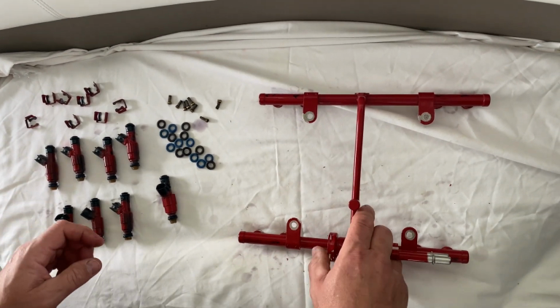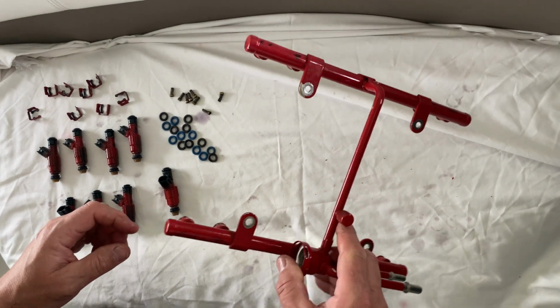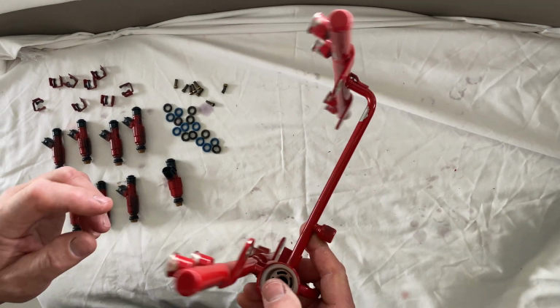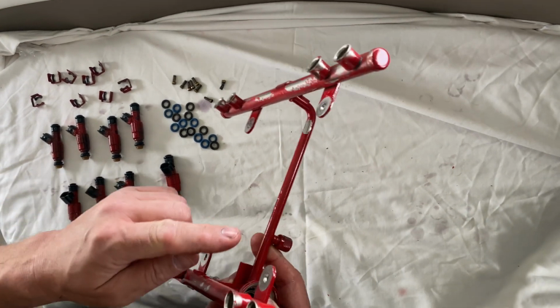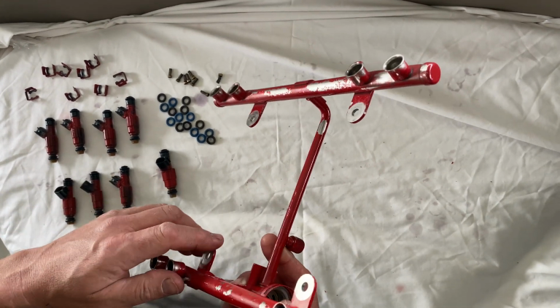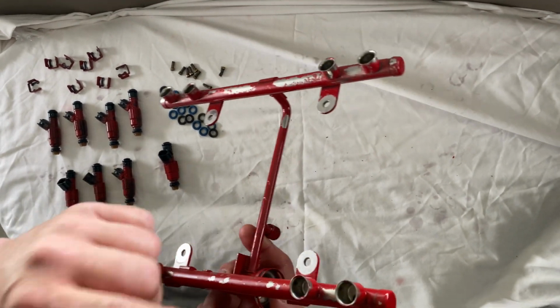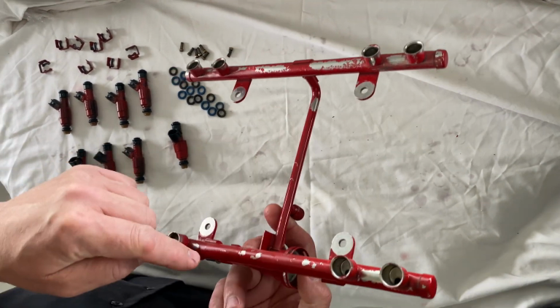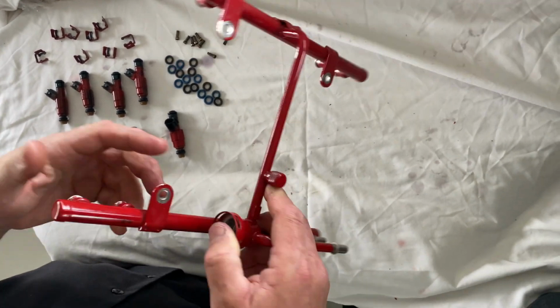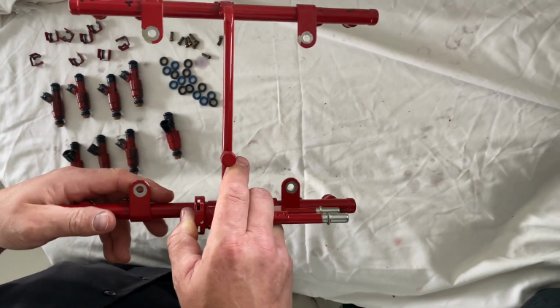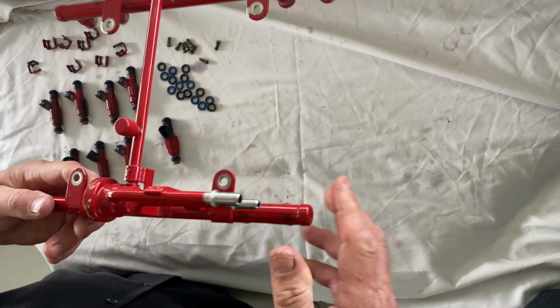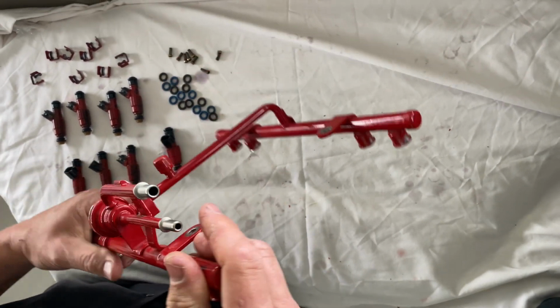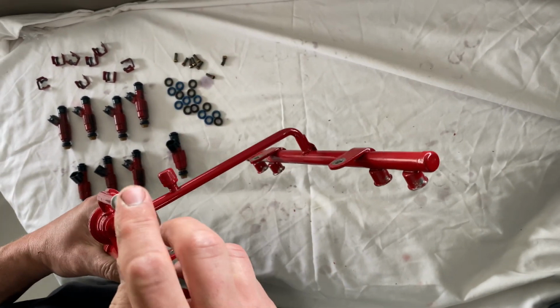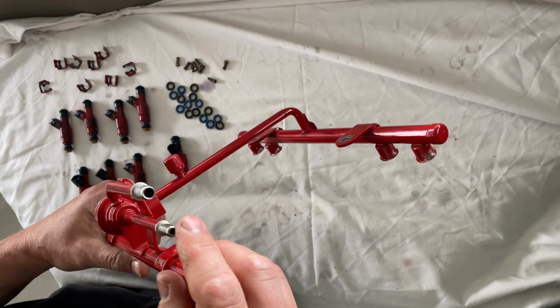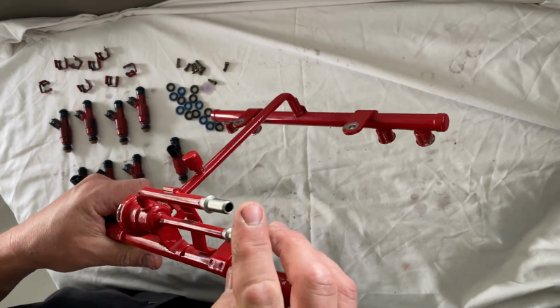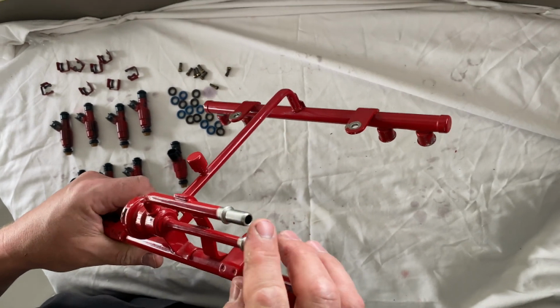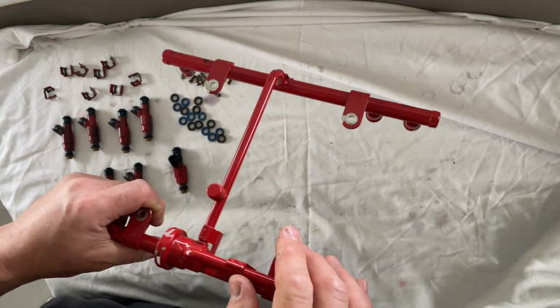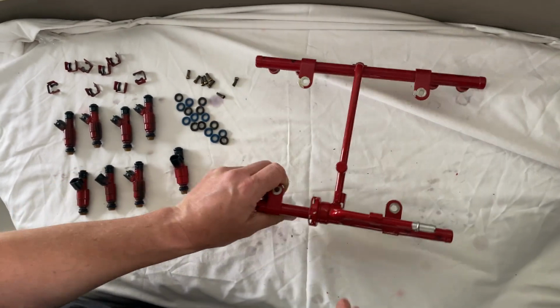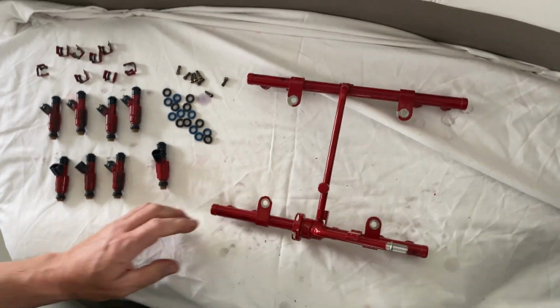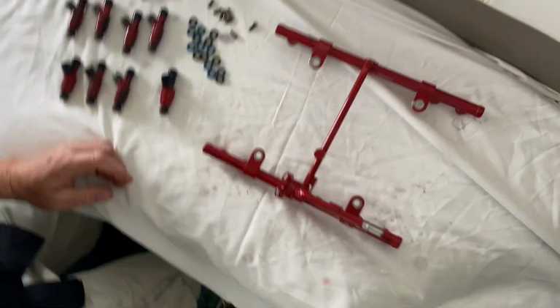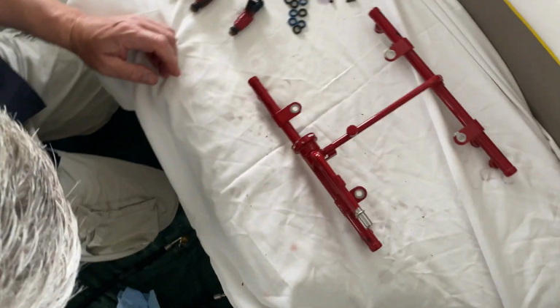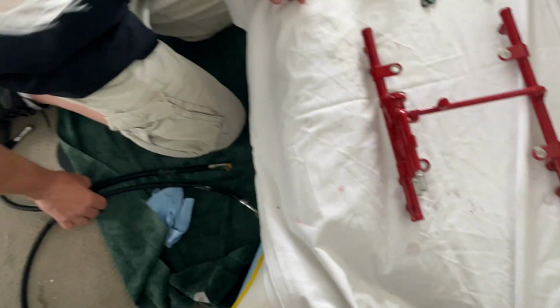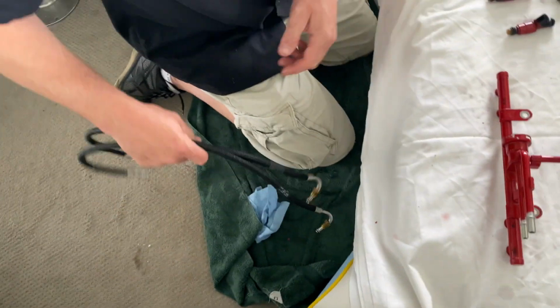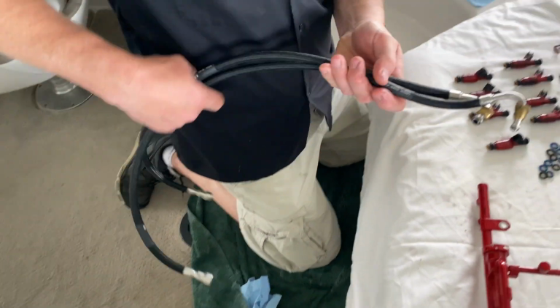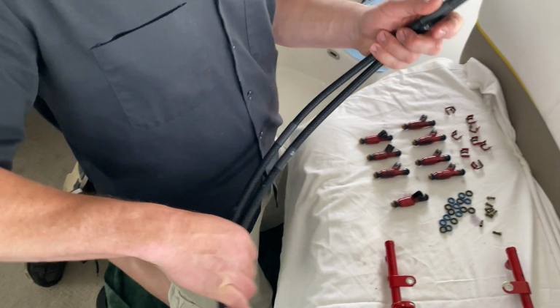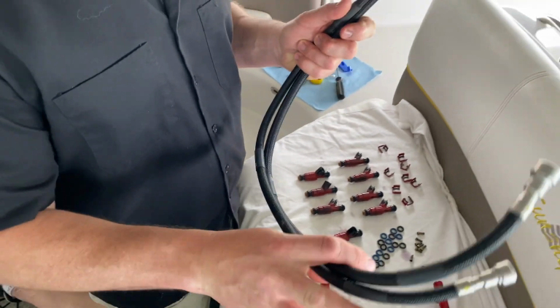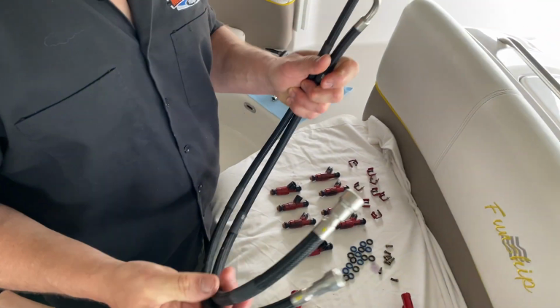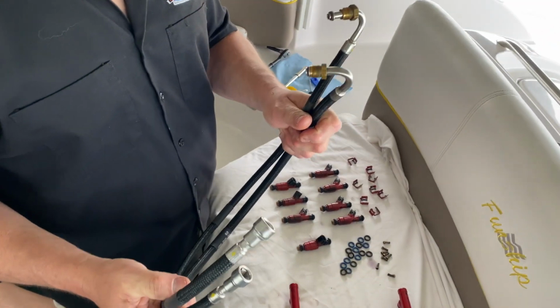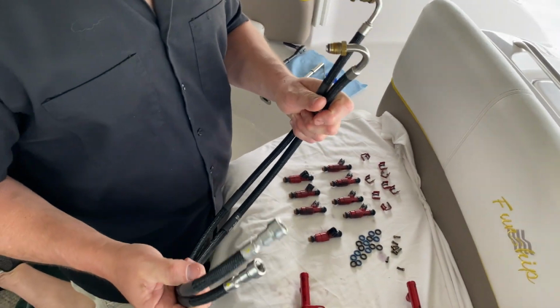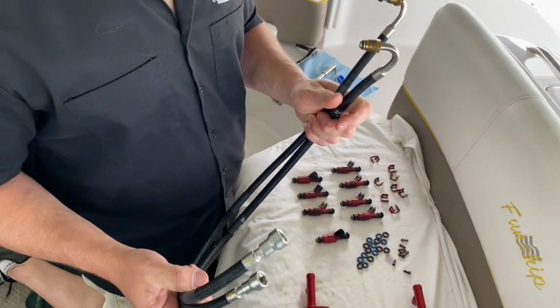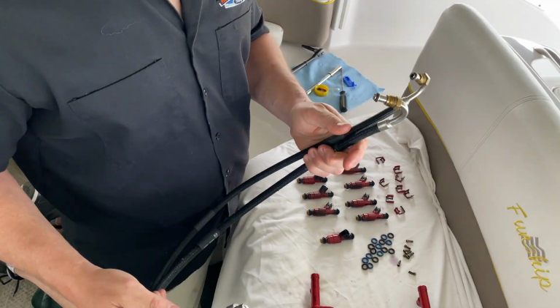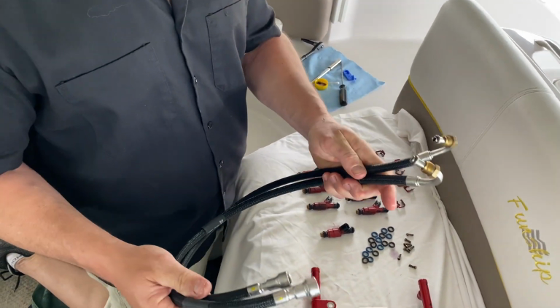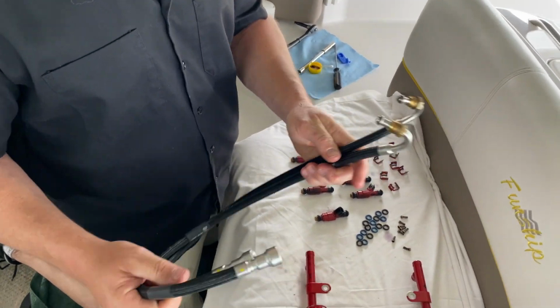First thing you want to do is clean your fuel rail. Spray some carb cleaner in there and blow that out with an air gun. Same with your in and out line from your fuel pressure regulator. Don't forget to do your fuel lines from the fuel pump to the fuel rail — clean those out as well.